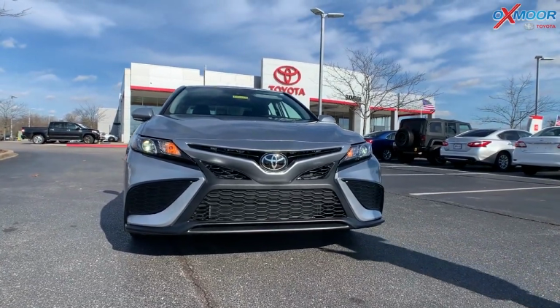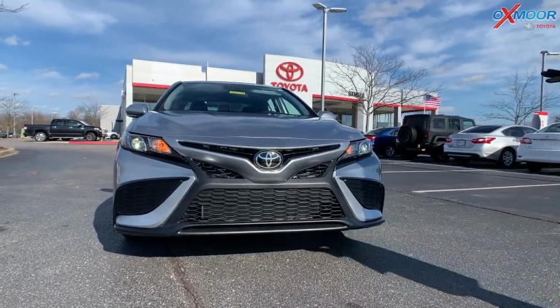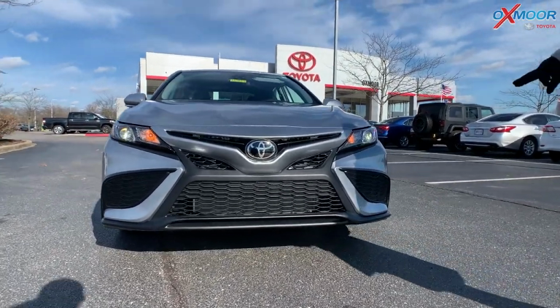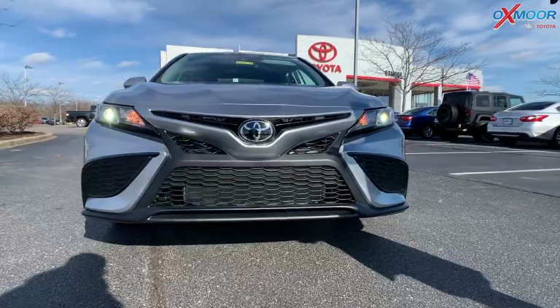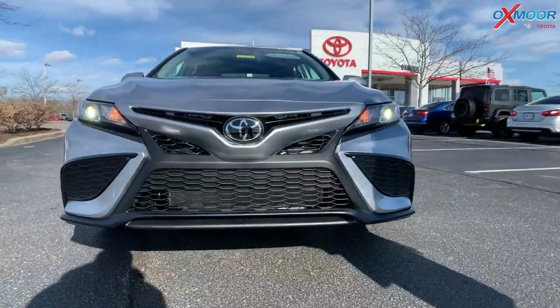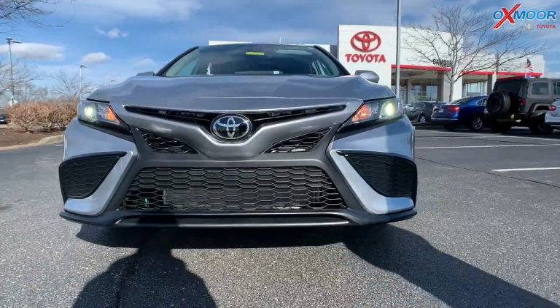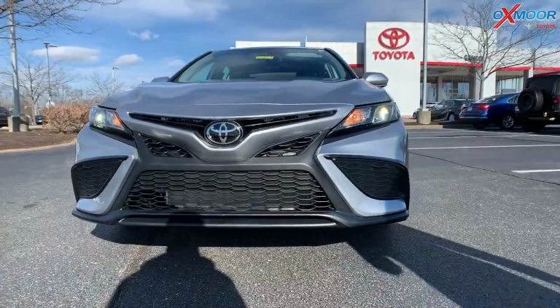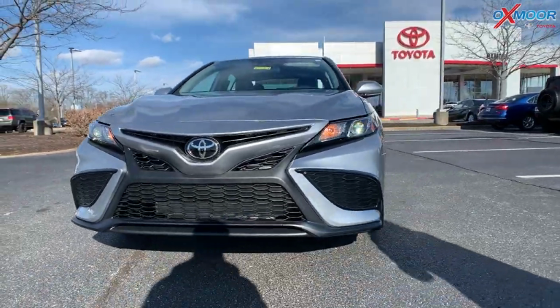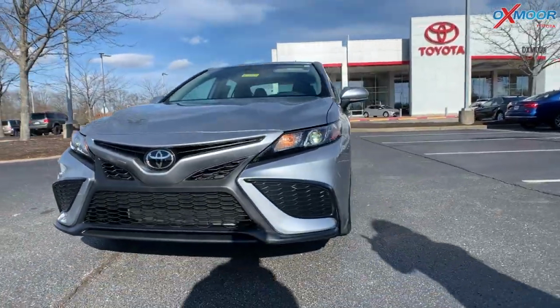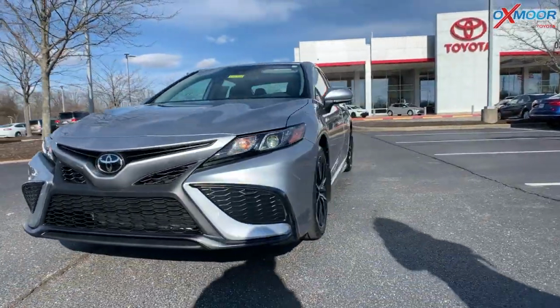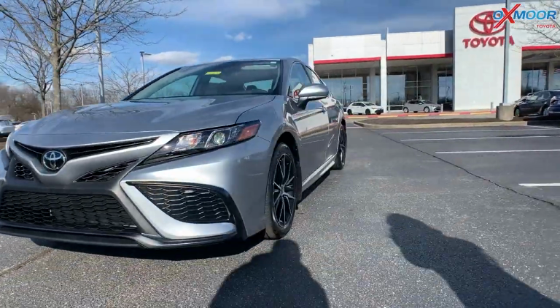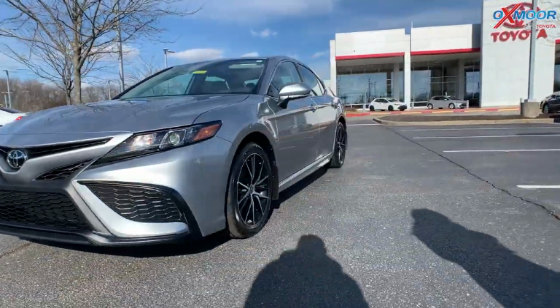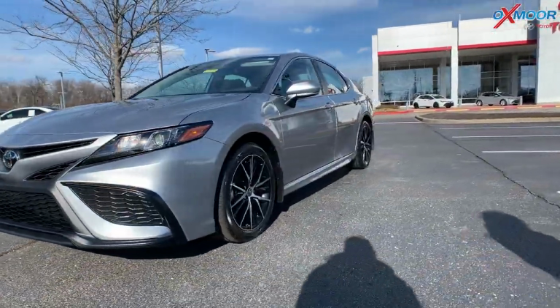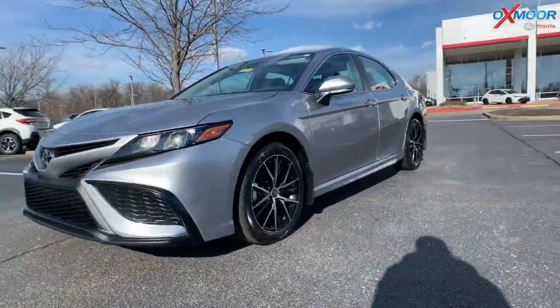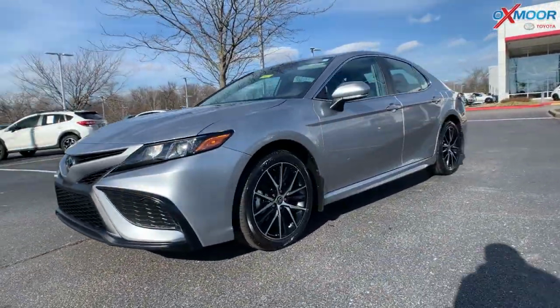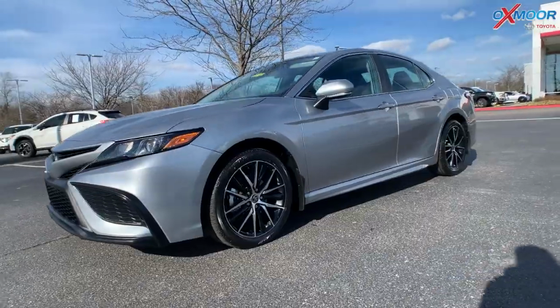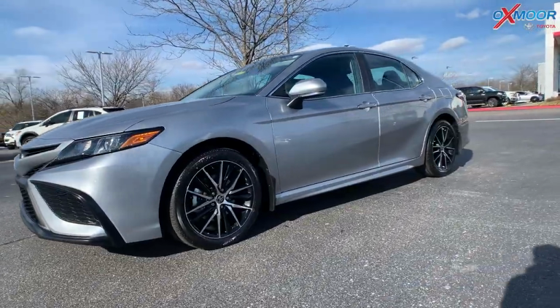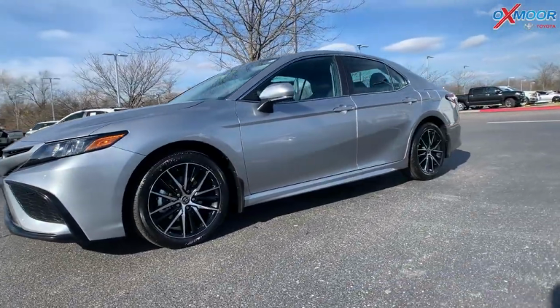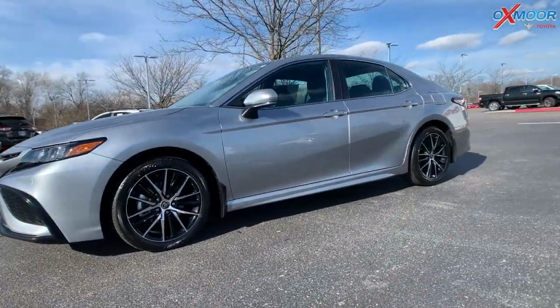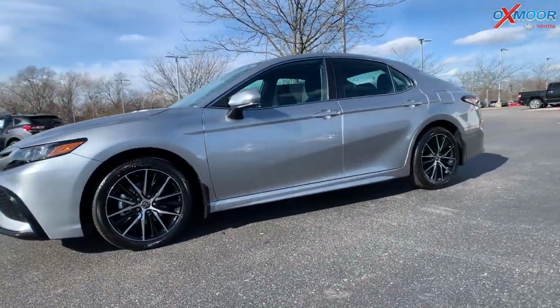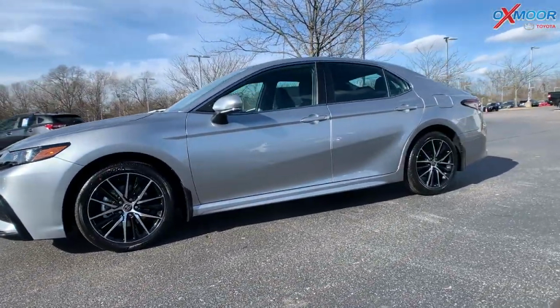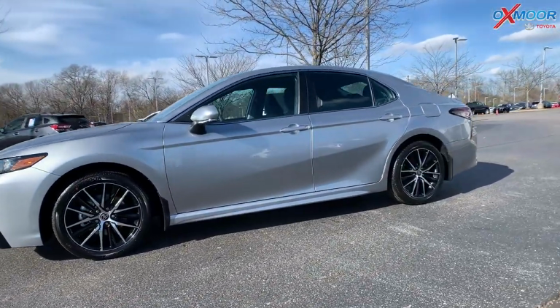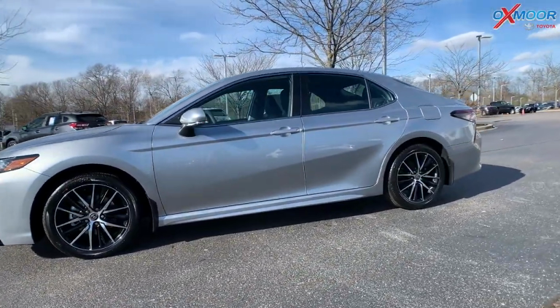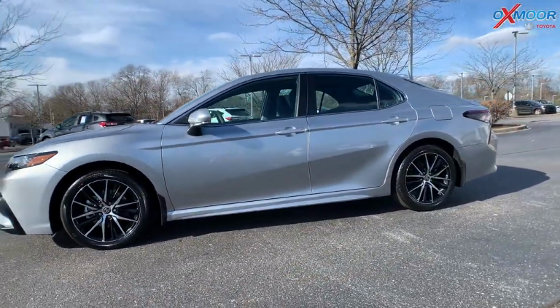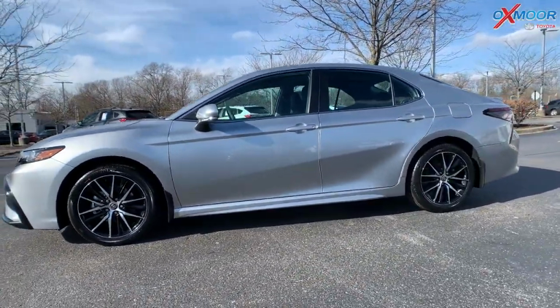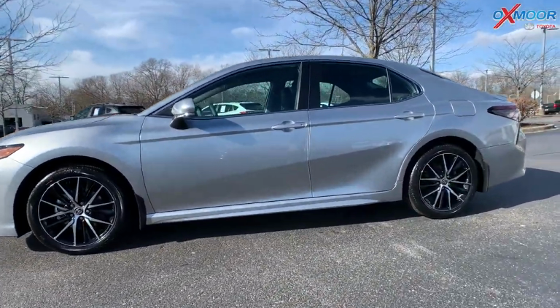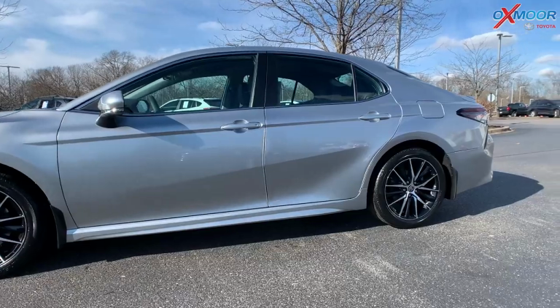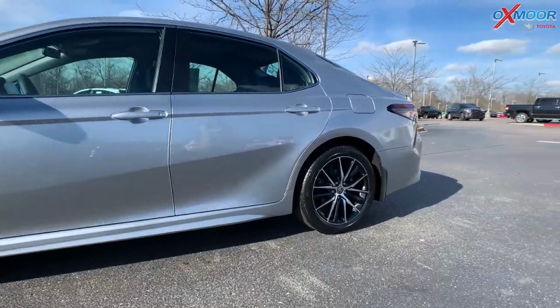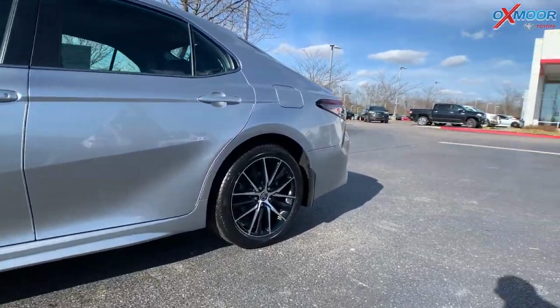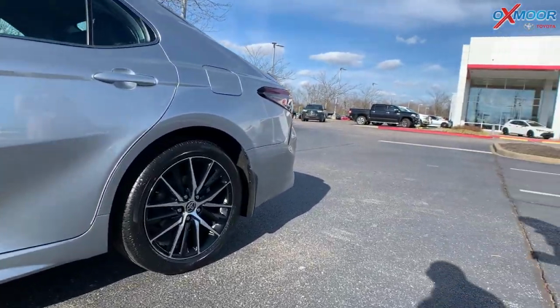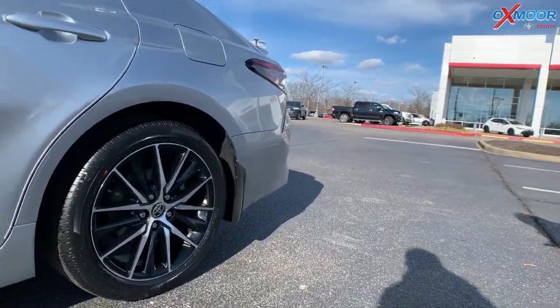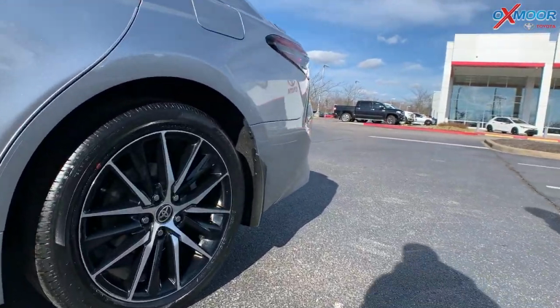So you do have the black front mesh grille, you're going to have LED headlights and daytime running lights. You have 18-inch black alloy wheels that also have silver accents — really sporty looking.